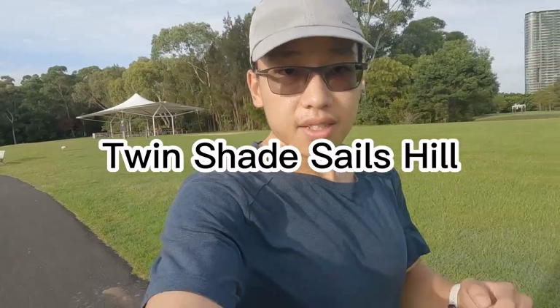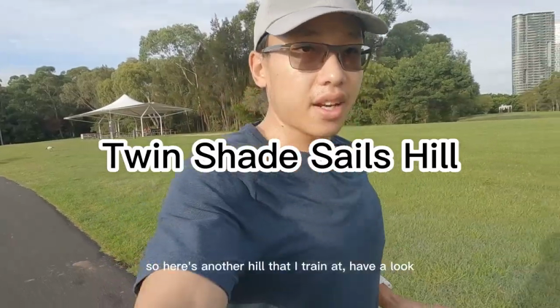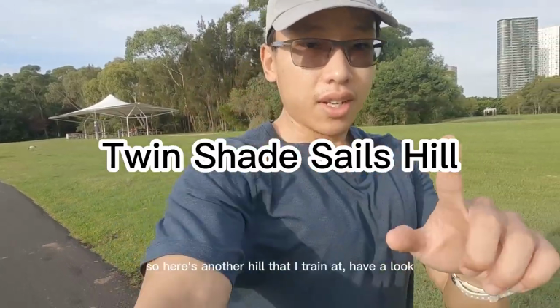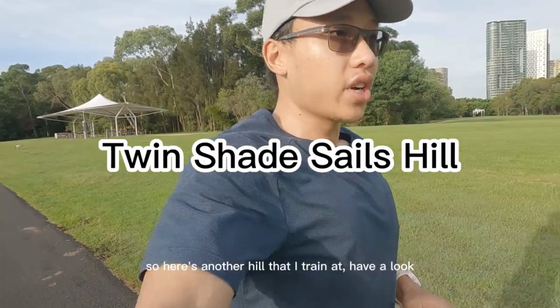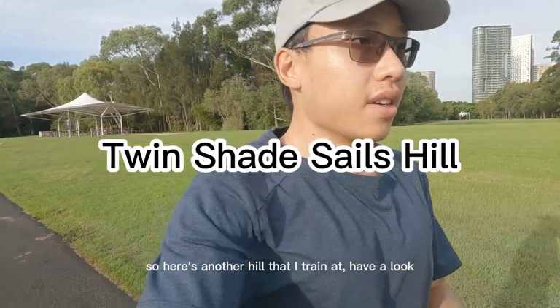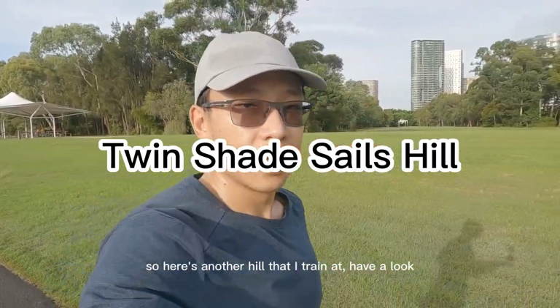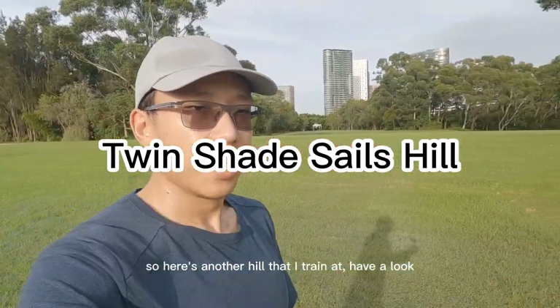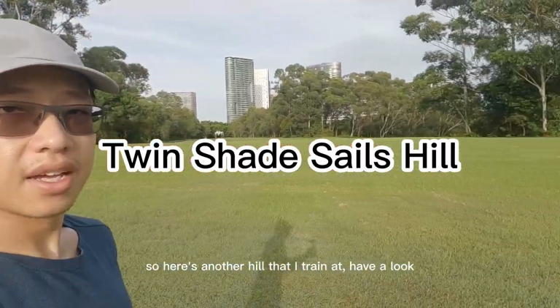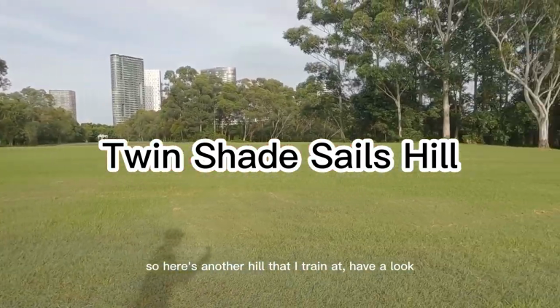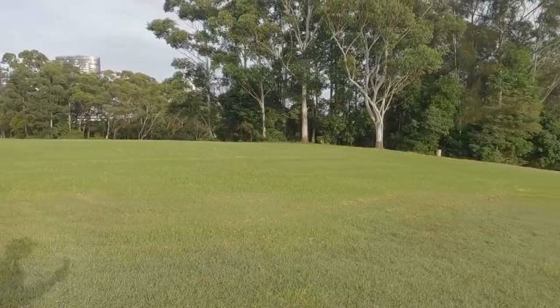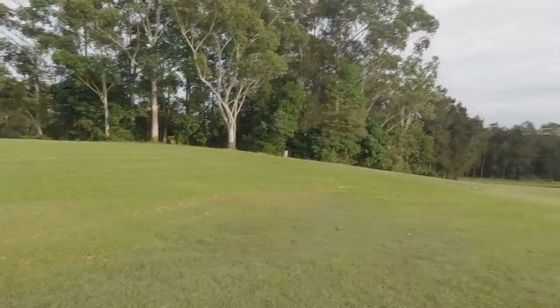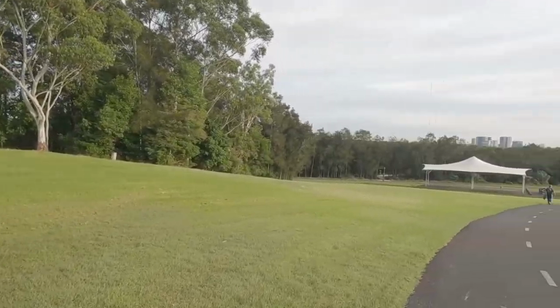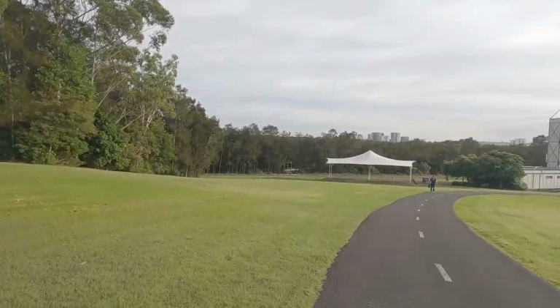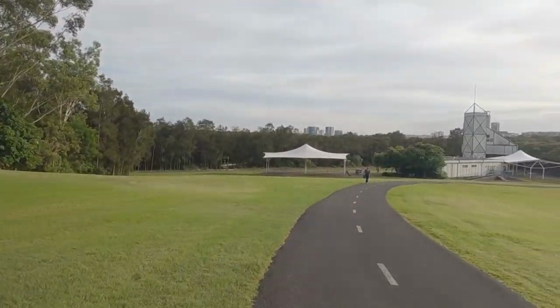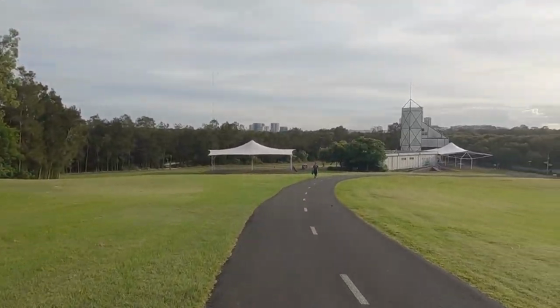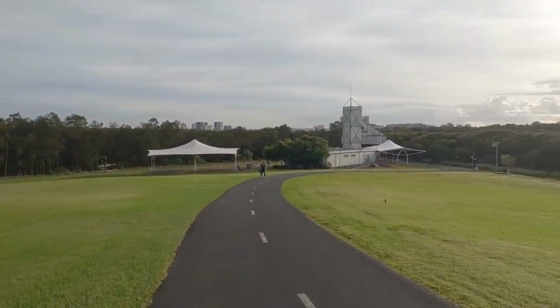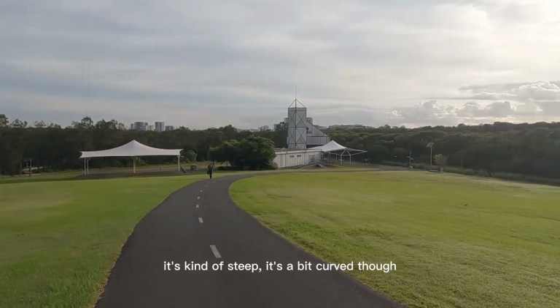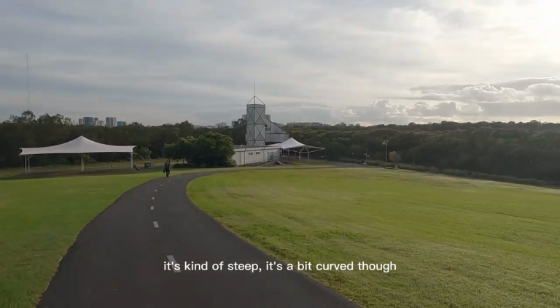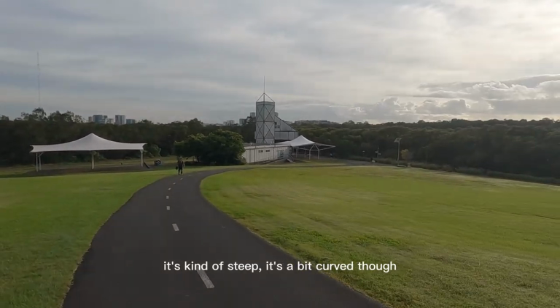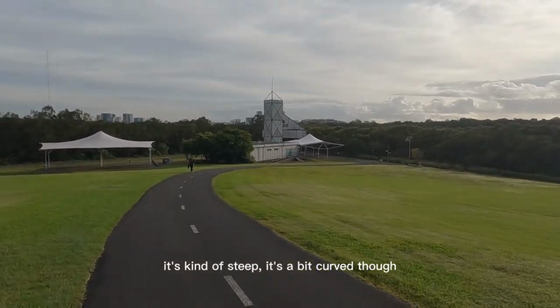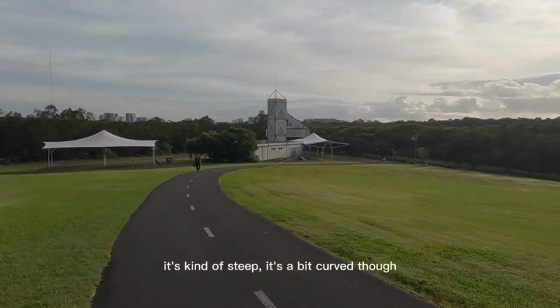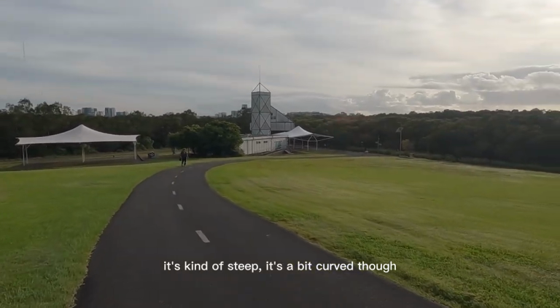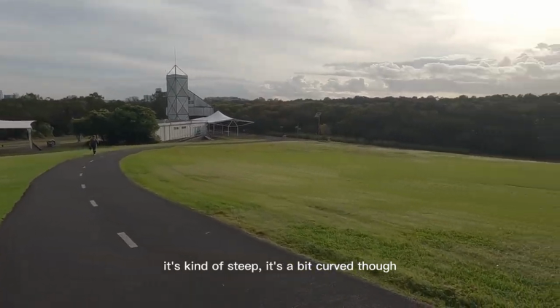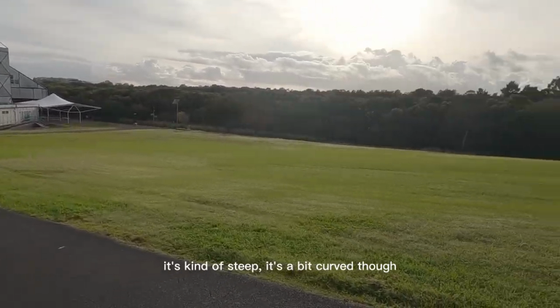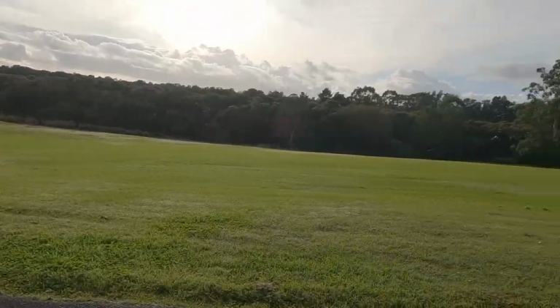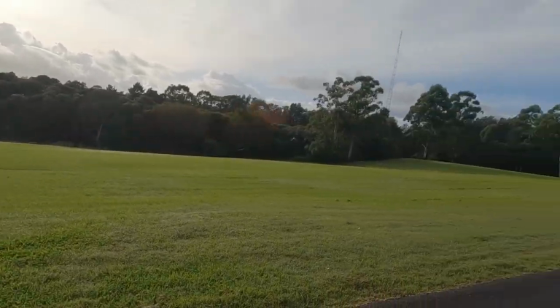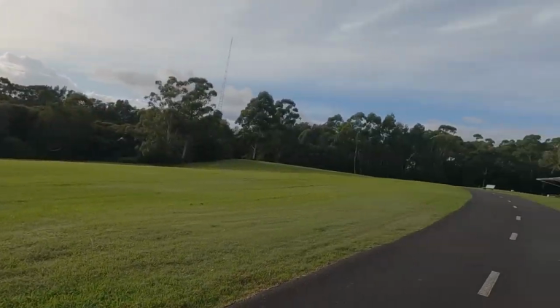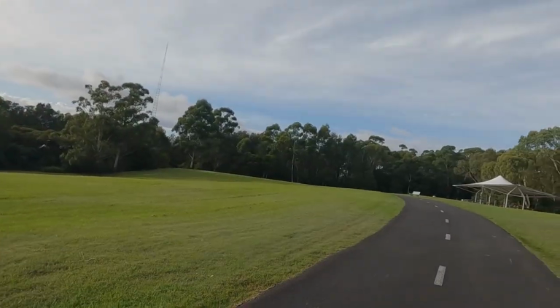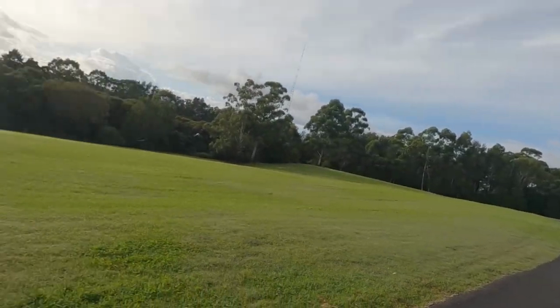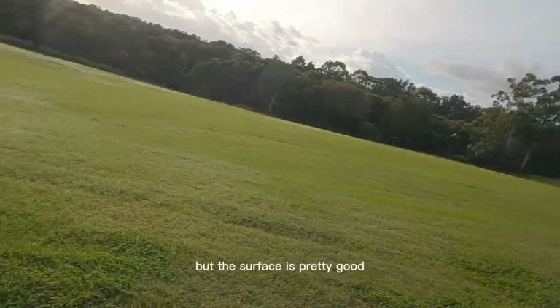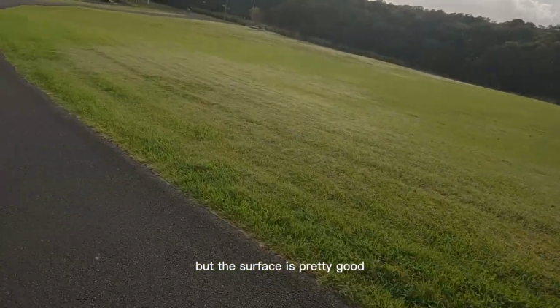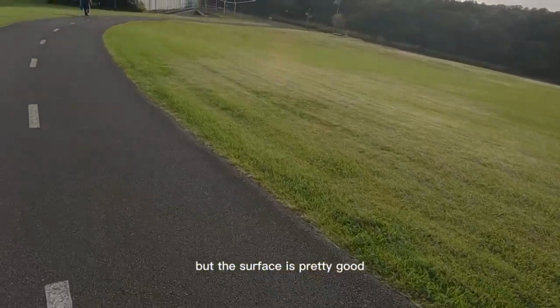Here's another hill that I train at. Have a look — it's kind of steep, it's a bit curved, but the surface is pretty good.